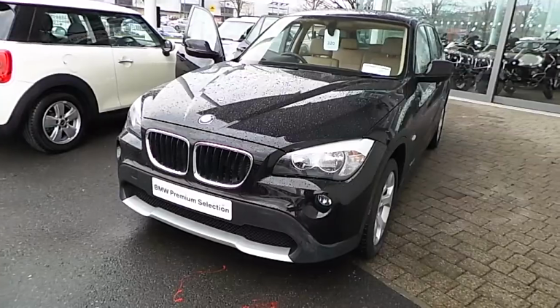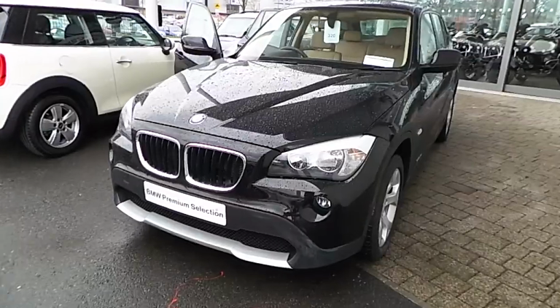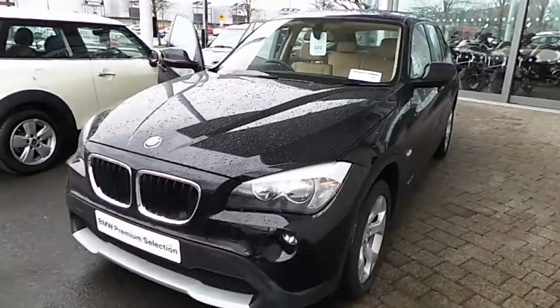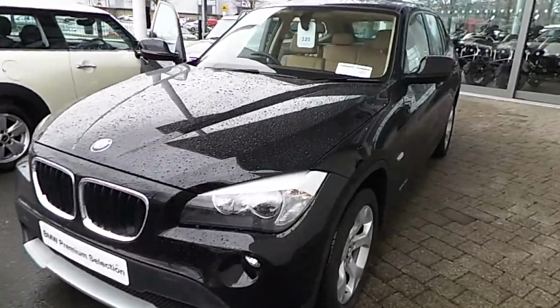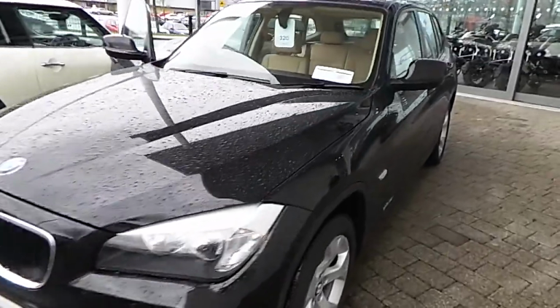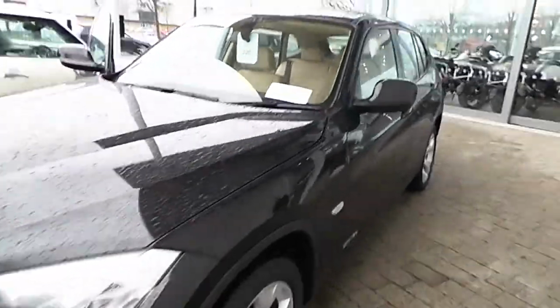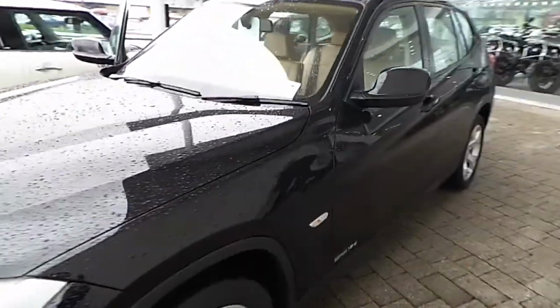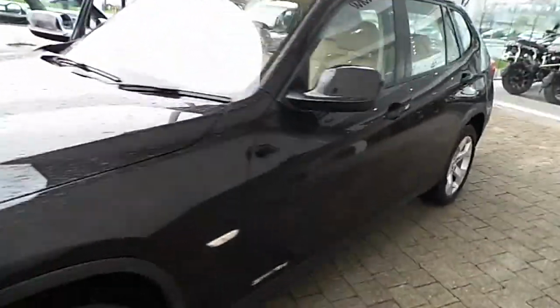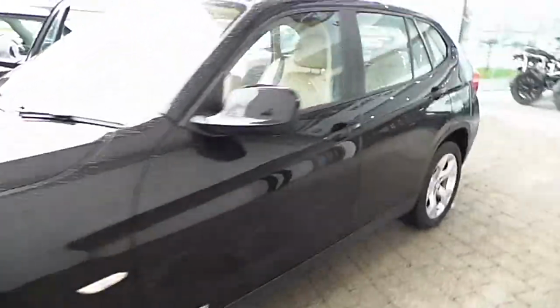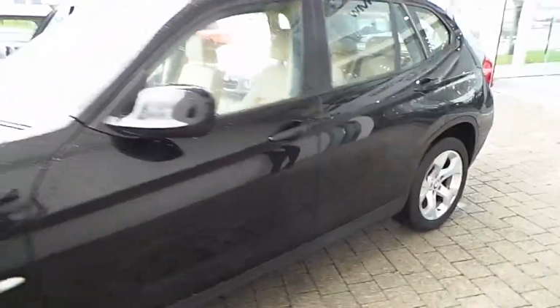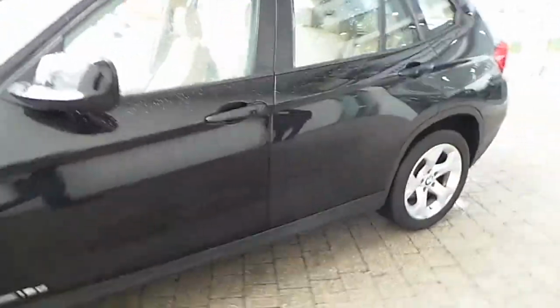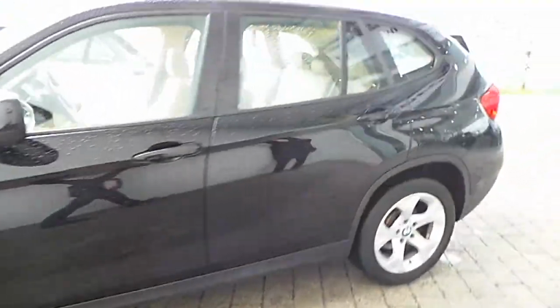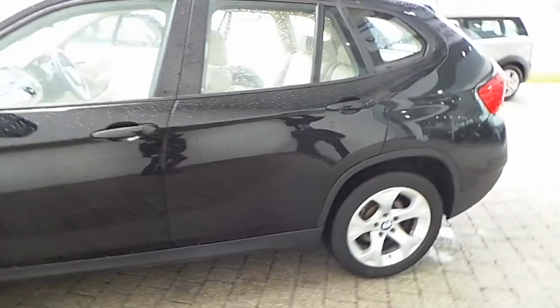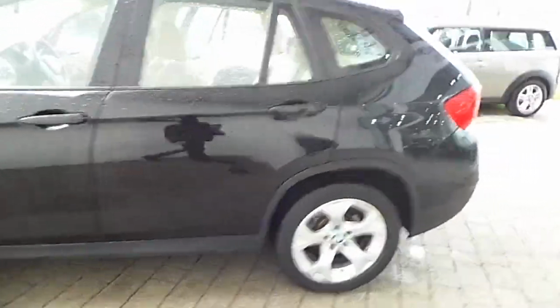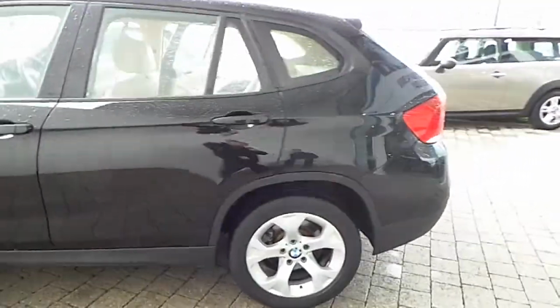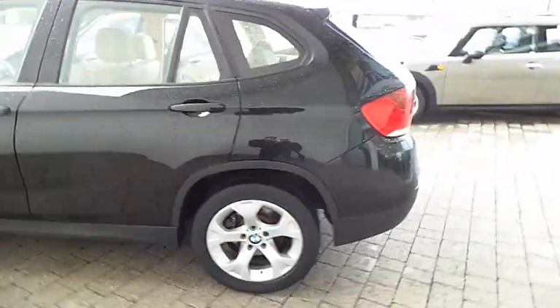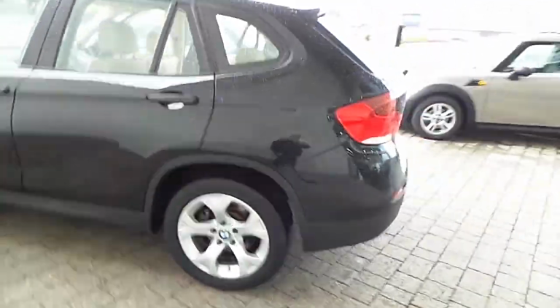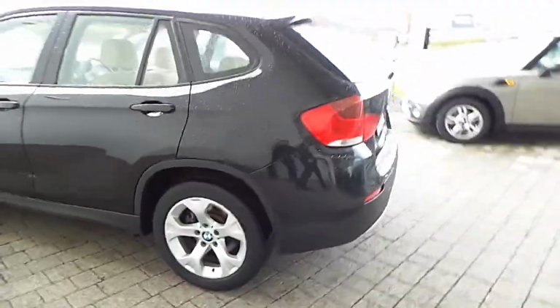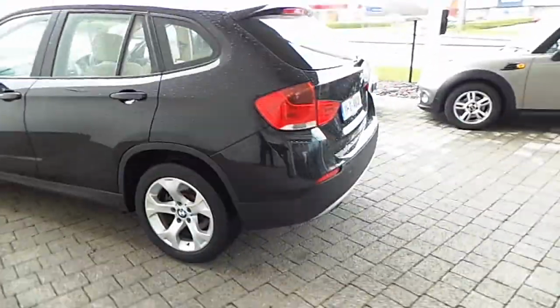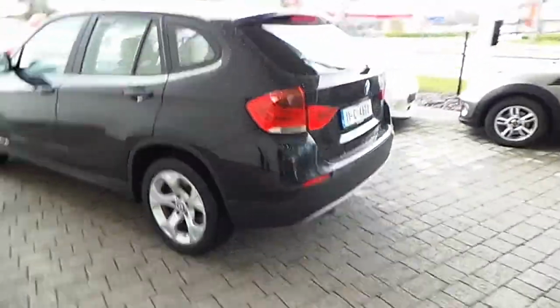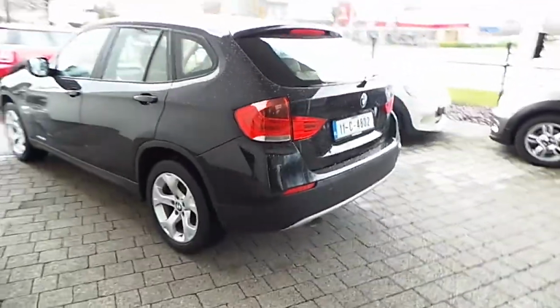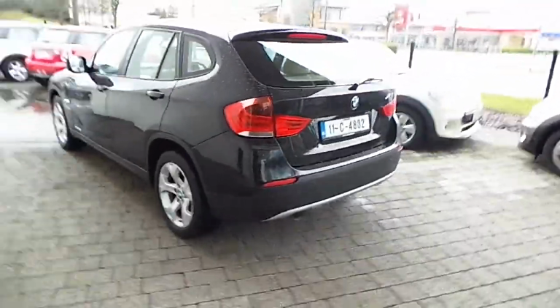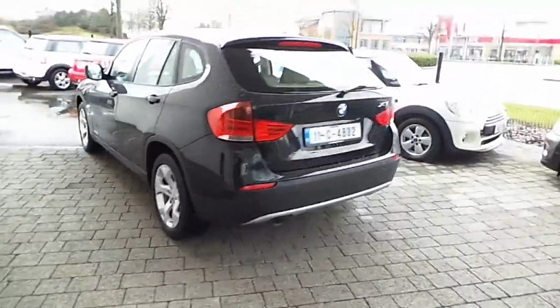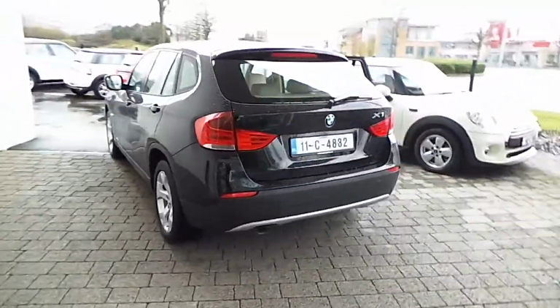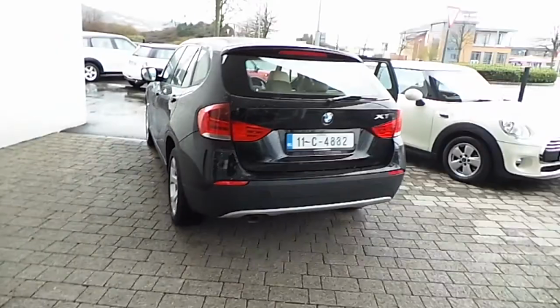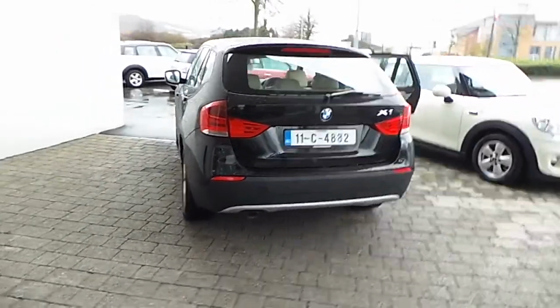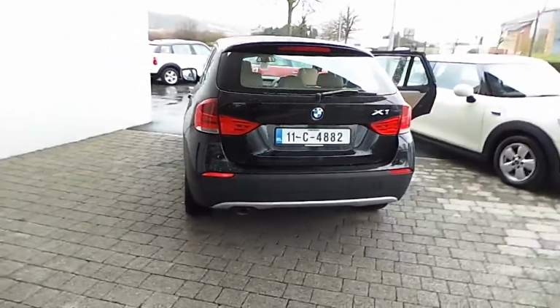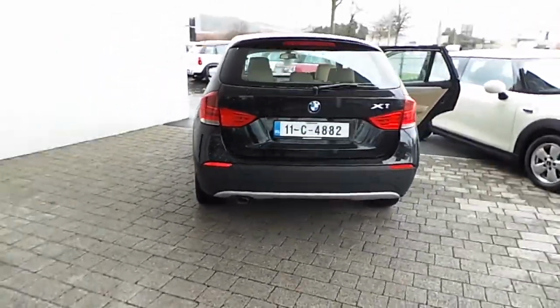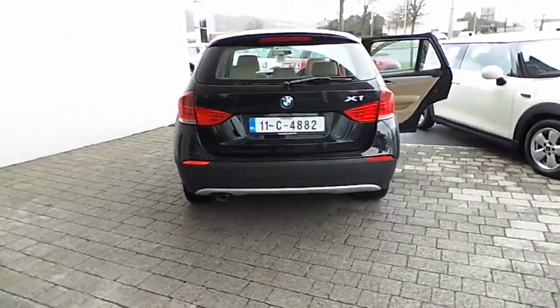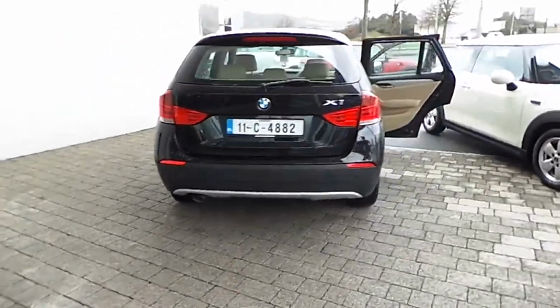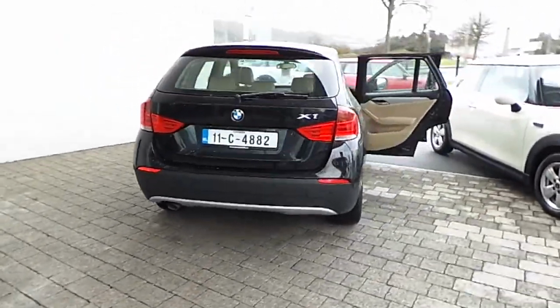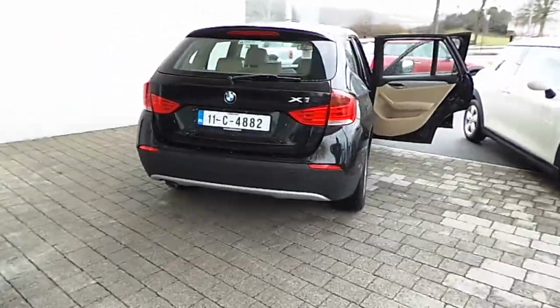Hello, I'm John at Cary's BMW in Eastgate Little Island, Cork. Here we have our 2011 BMW X1 S-Drive 18D. This is a premium select car with only 21,000 kilometers and a full BMW service history.